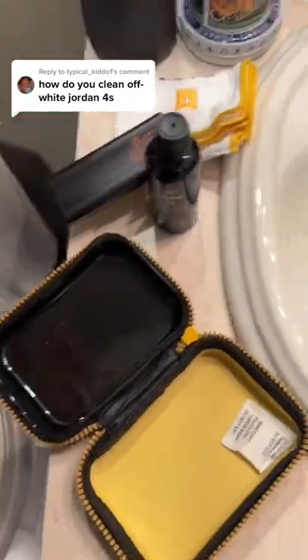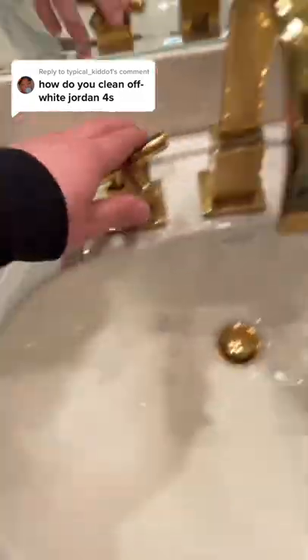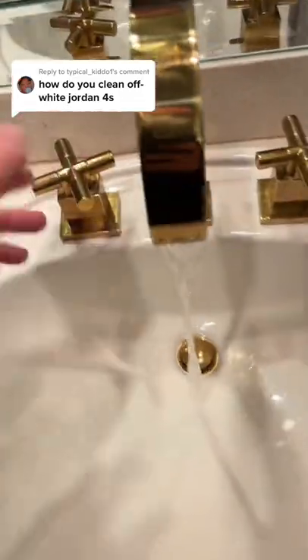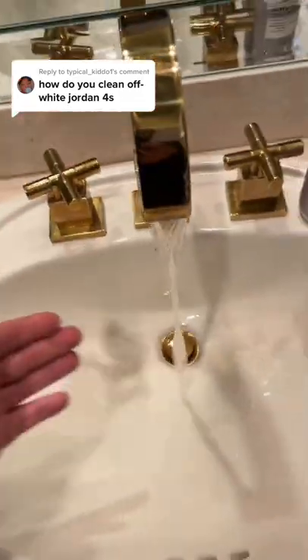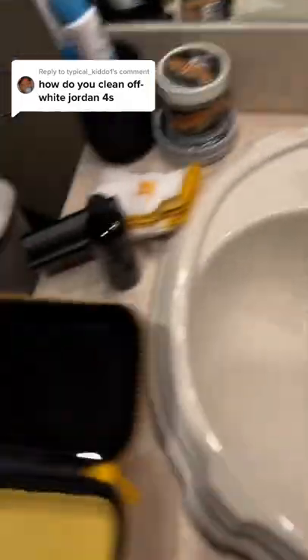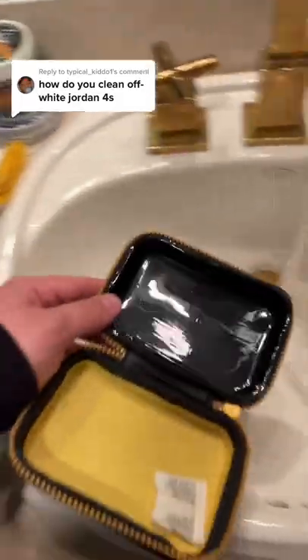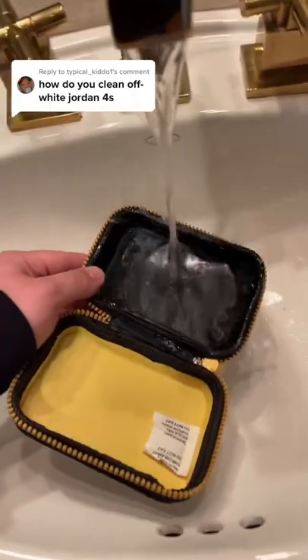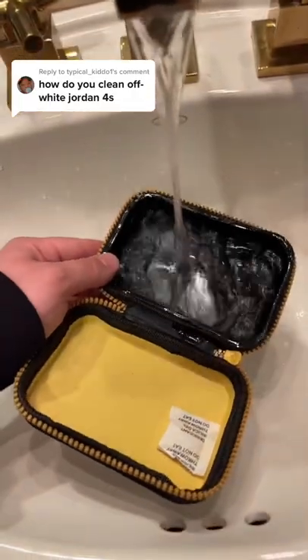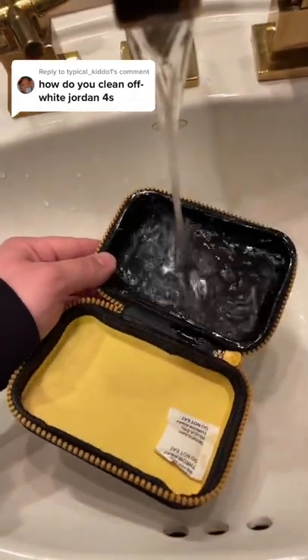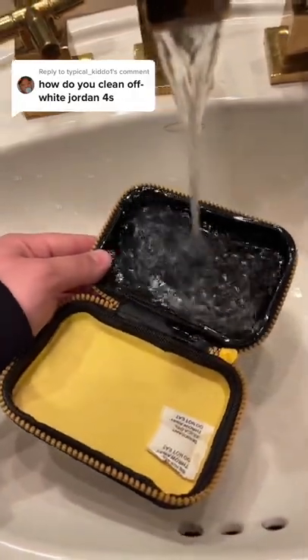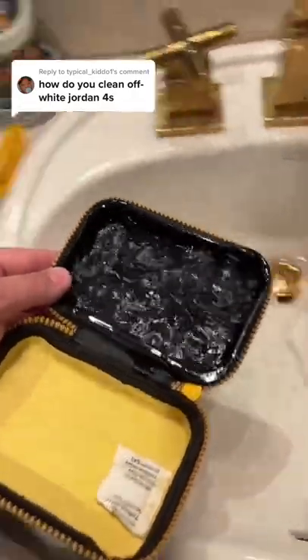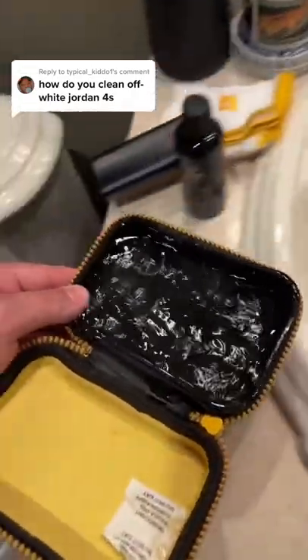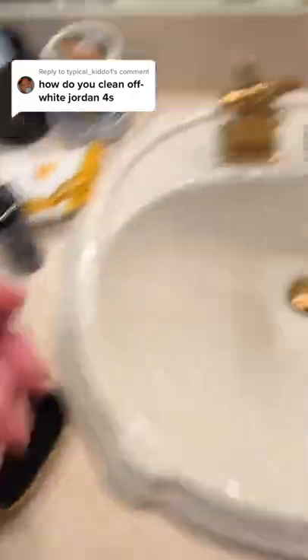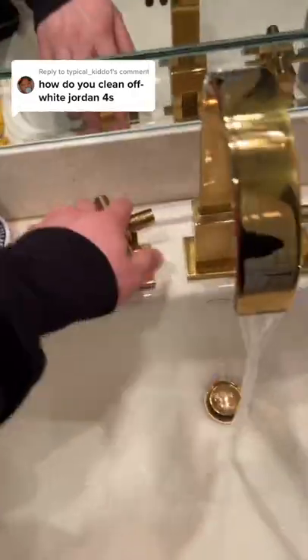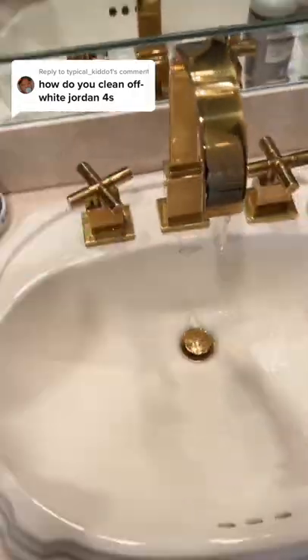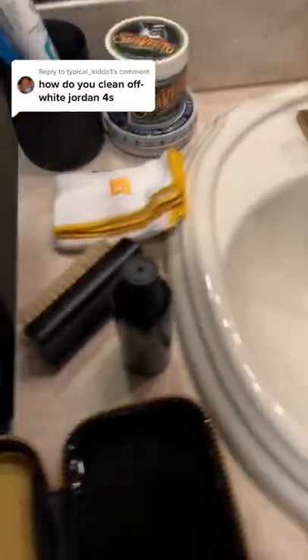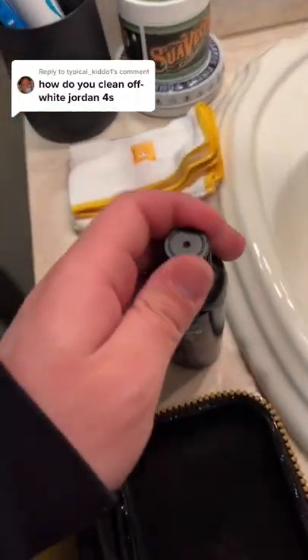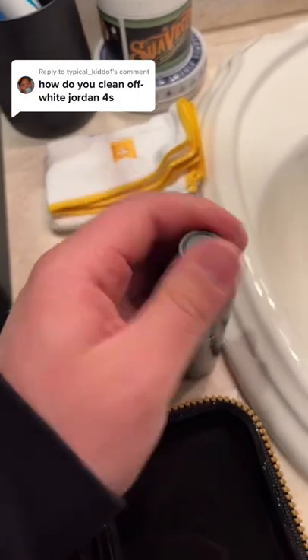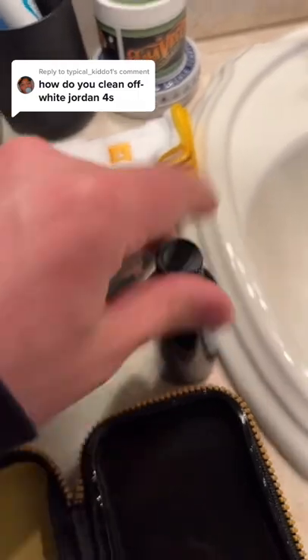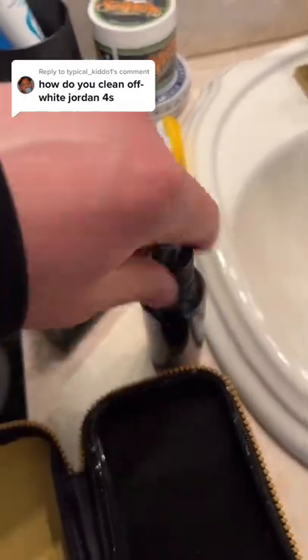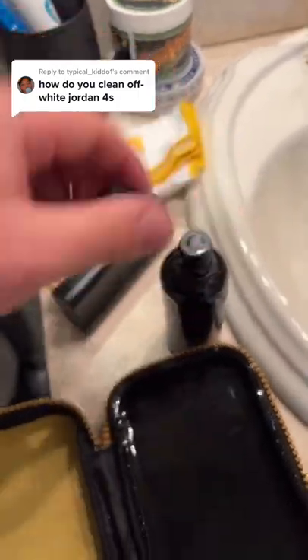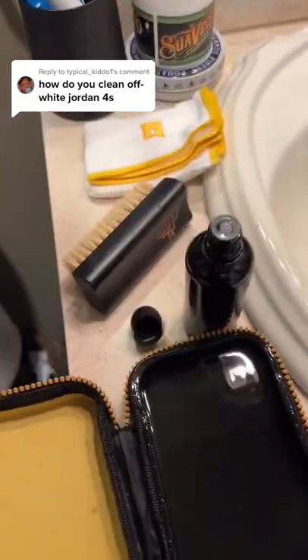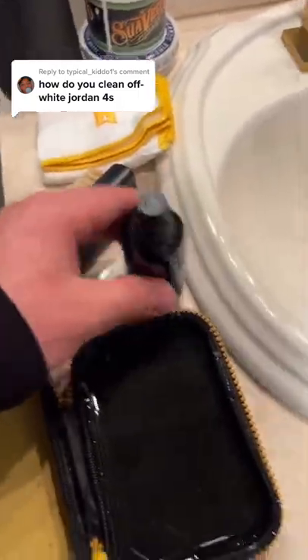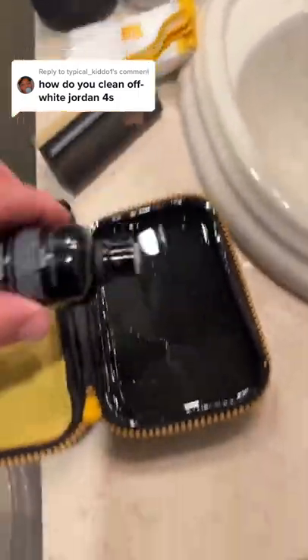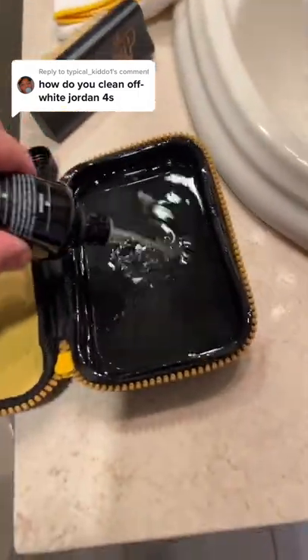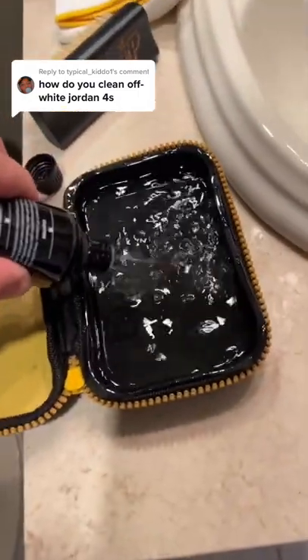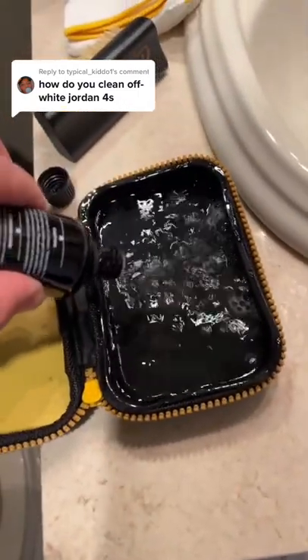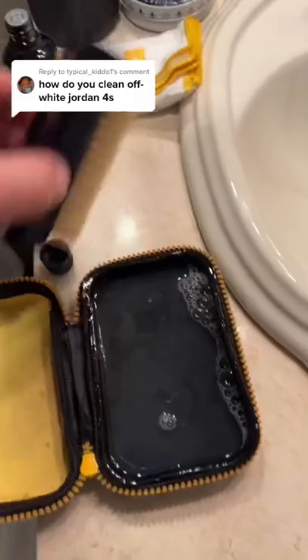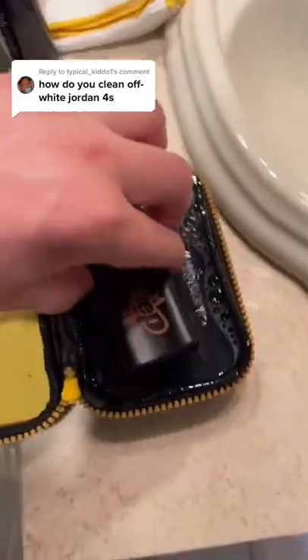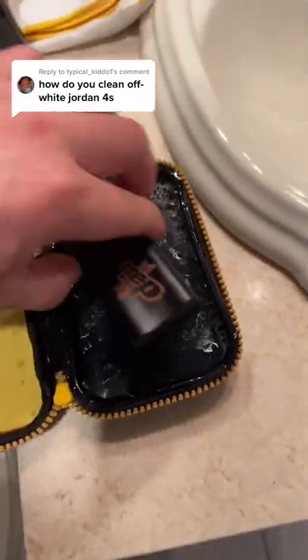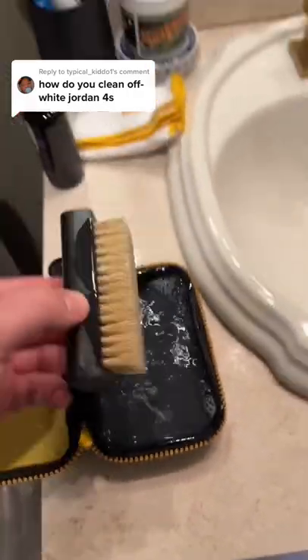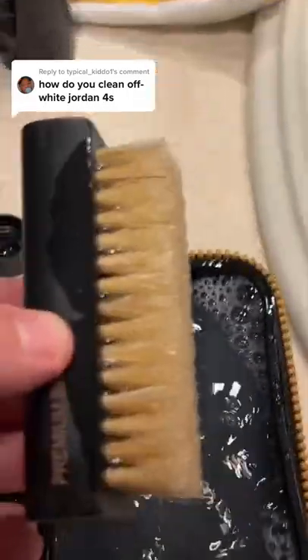First, let's go ahead and turn on the hot water, then fill up our bowl. Turn off the hot water. Then let's go ahead and take off the top on our solution and pour some solution in our bowl. Then let's dip our brush in and let's get scrubbing.